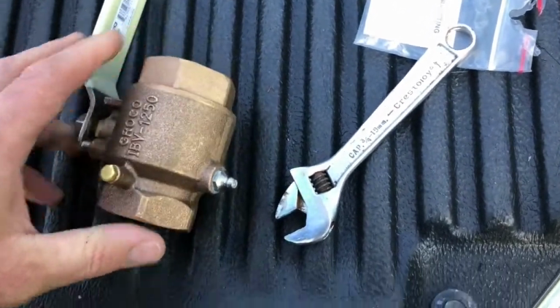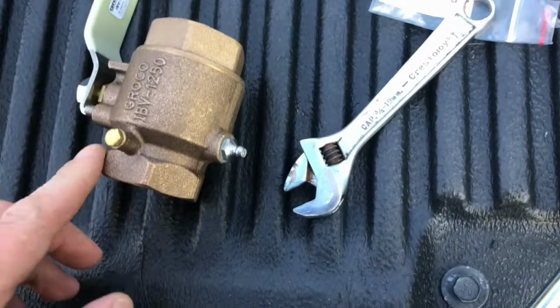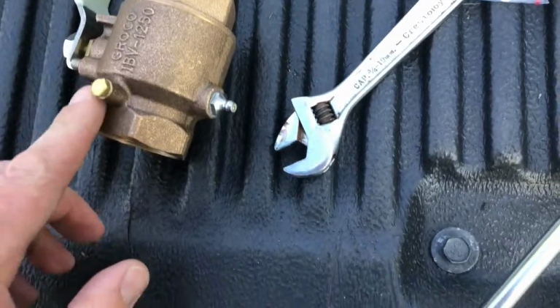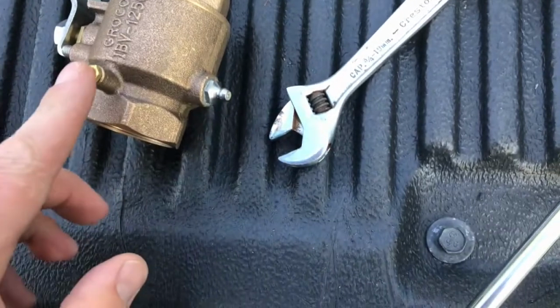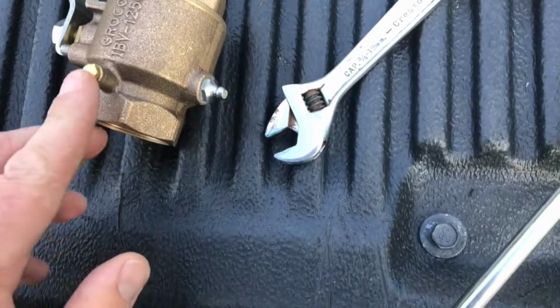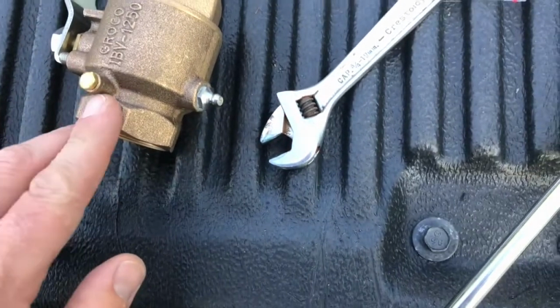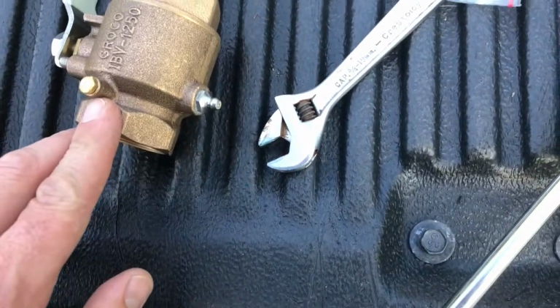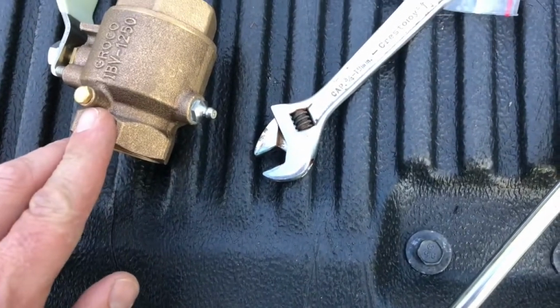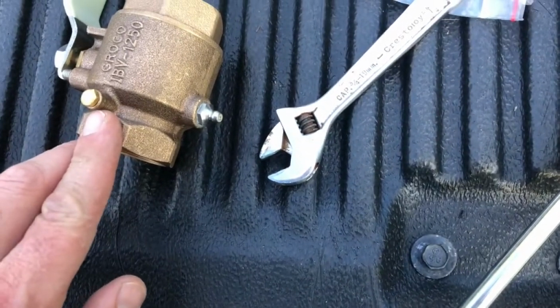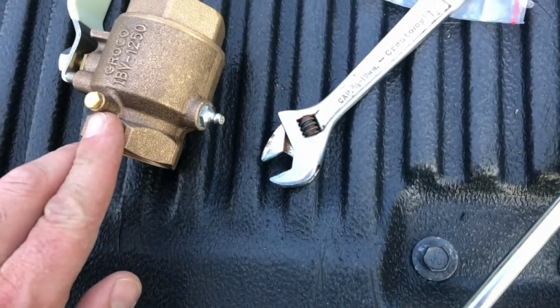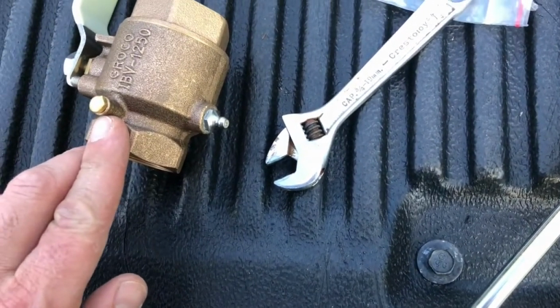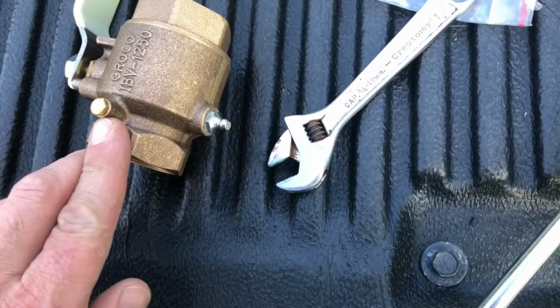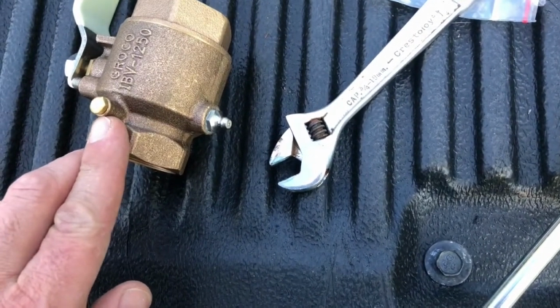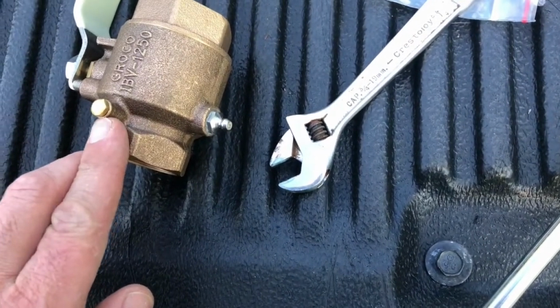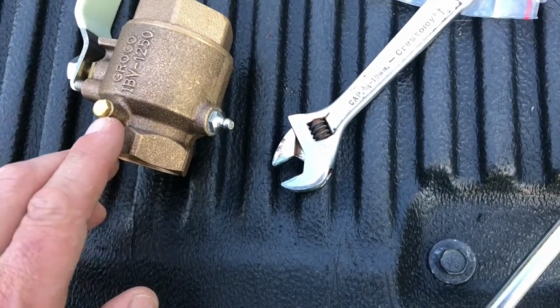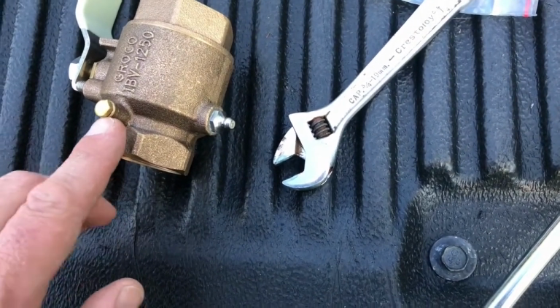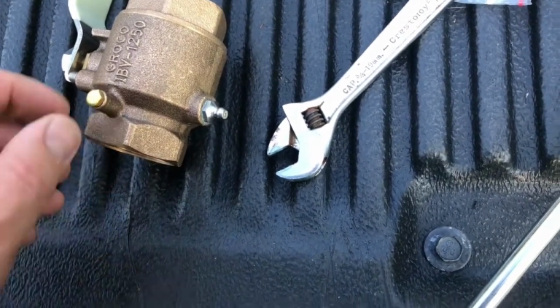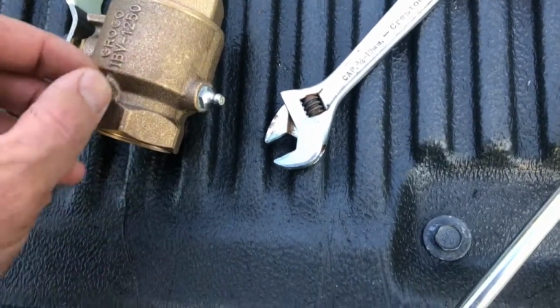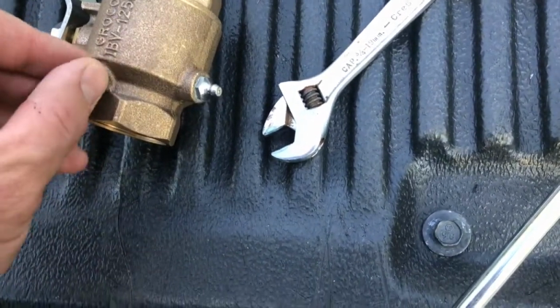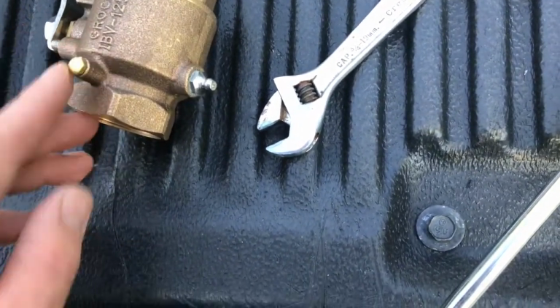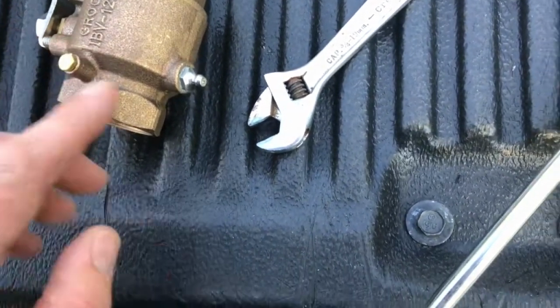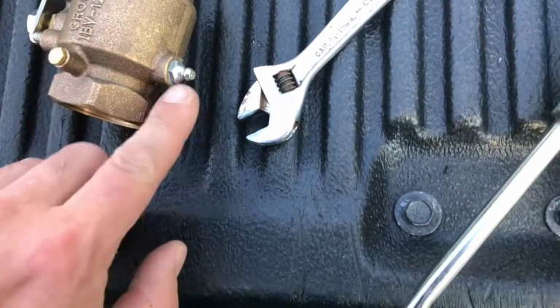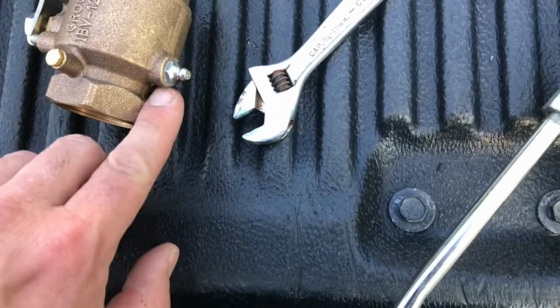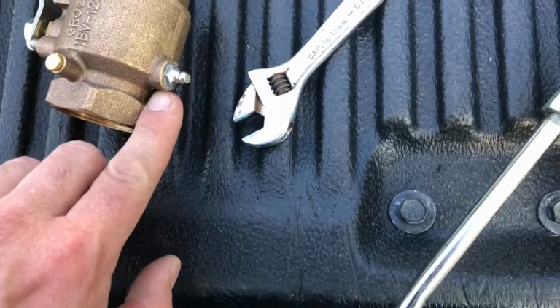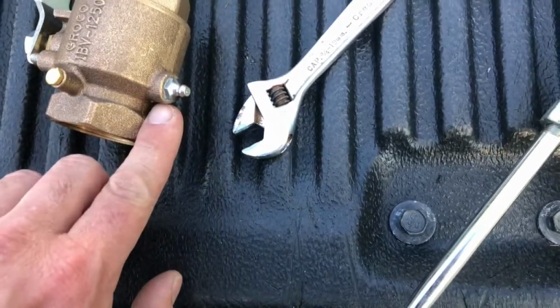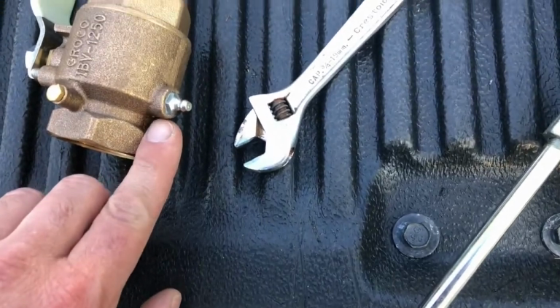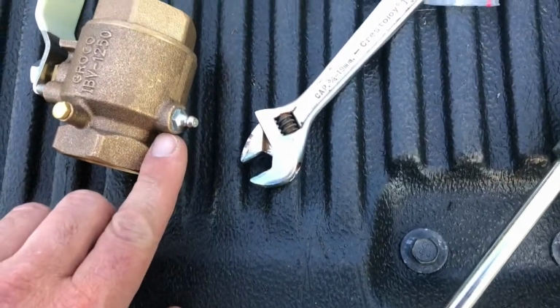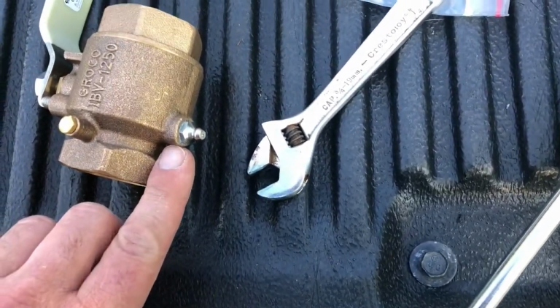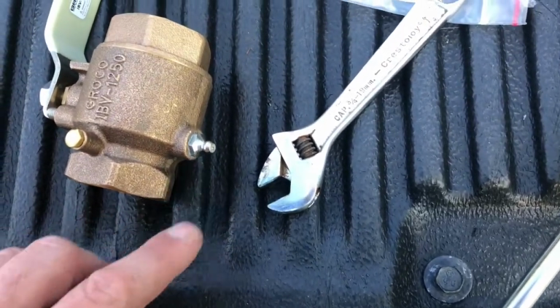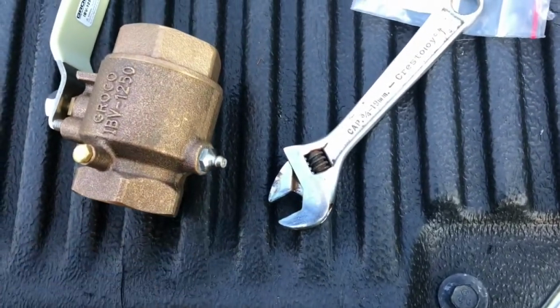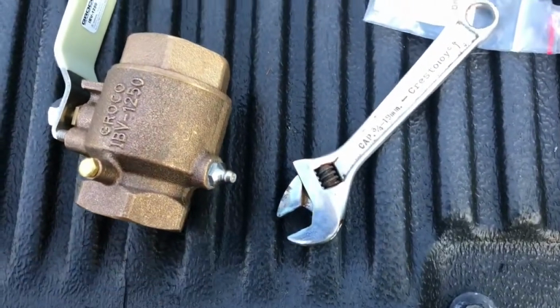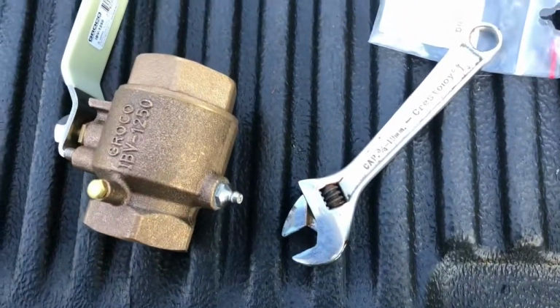You'll see this other one — this is for a grounding wire, so that's not your drain. It's always the larger one on this side here.